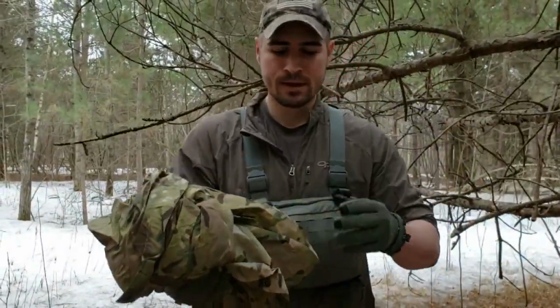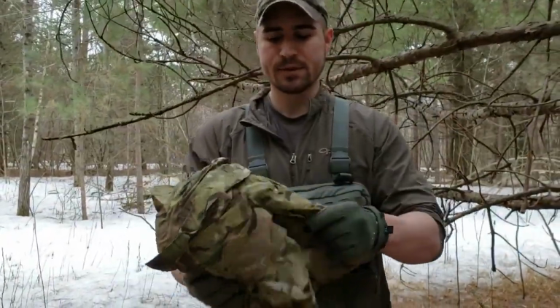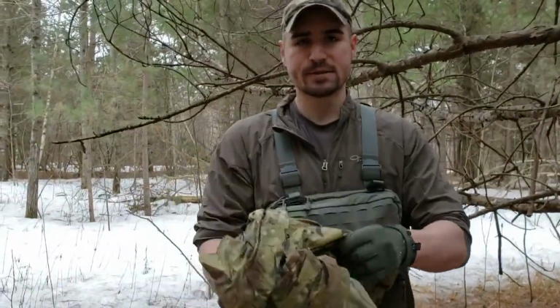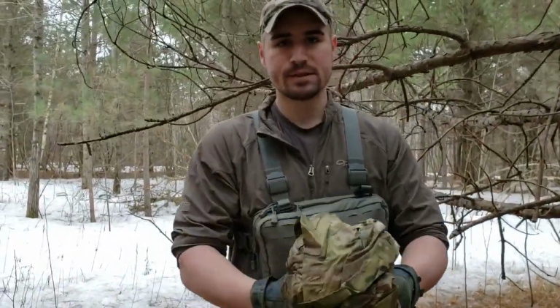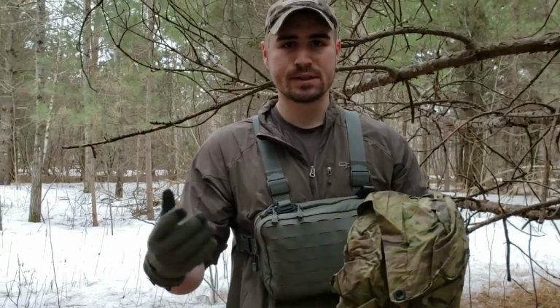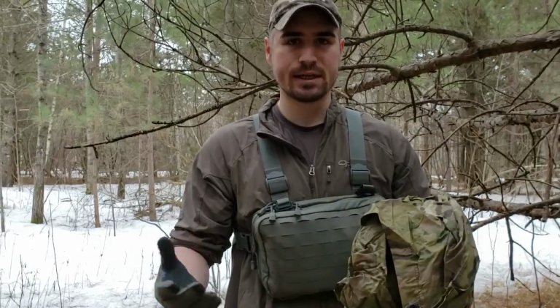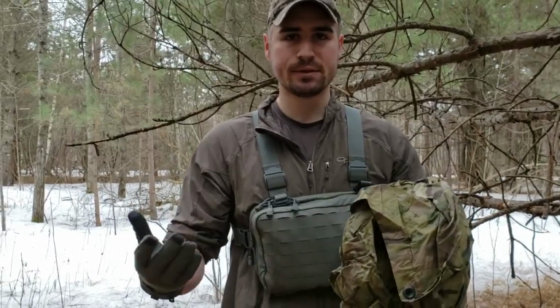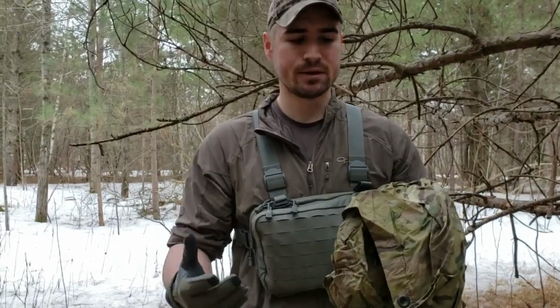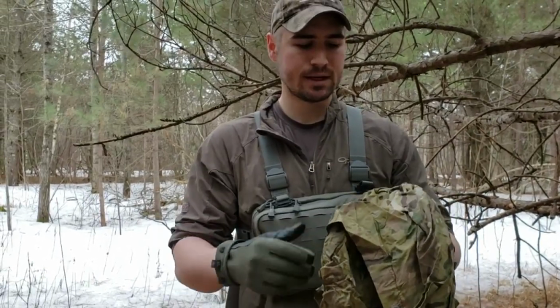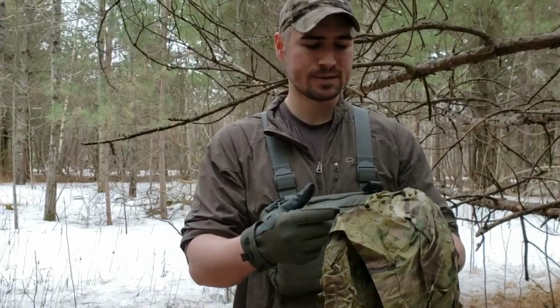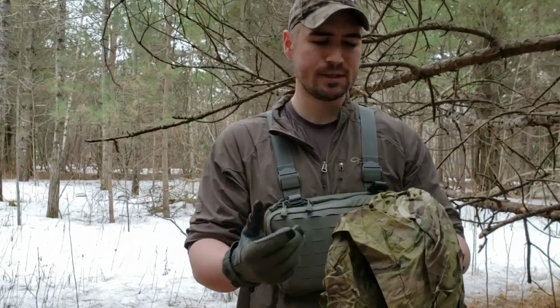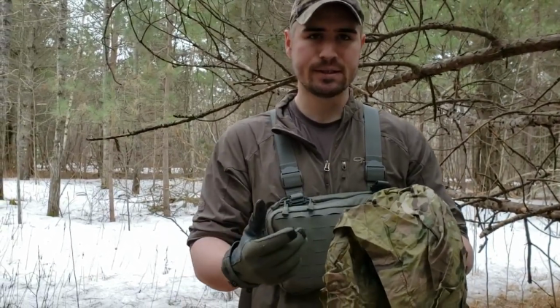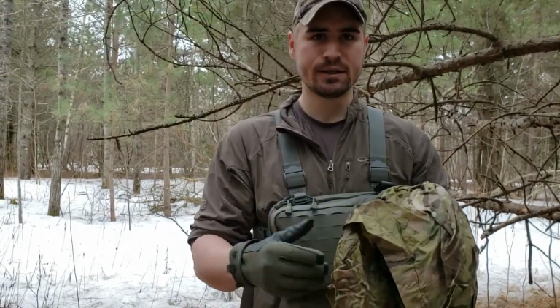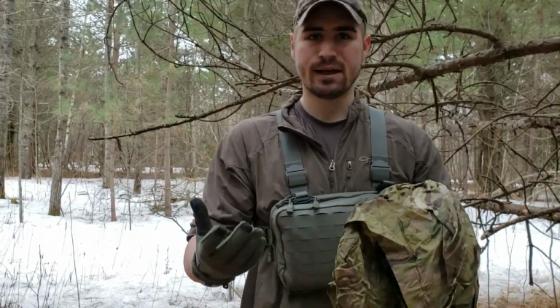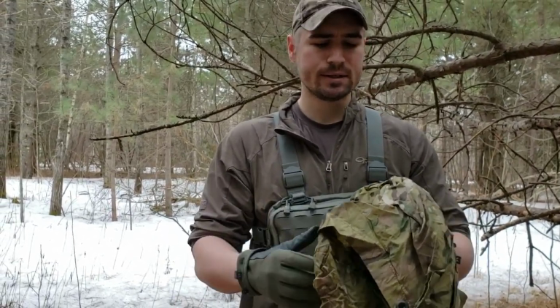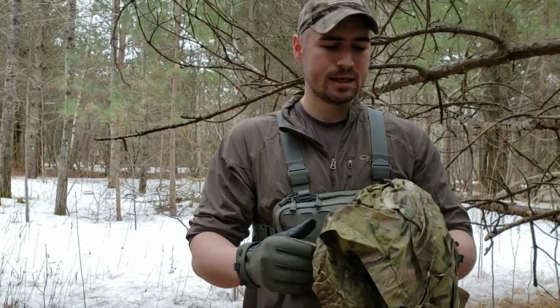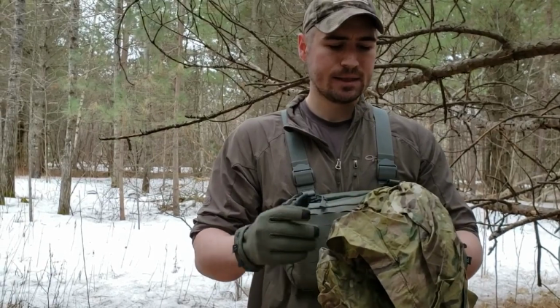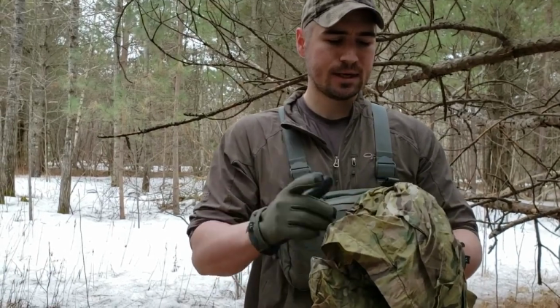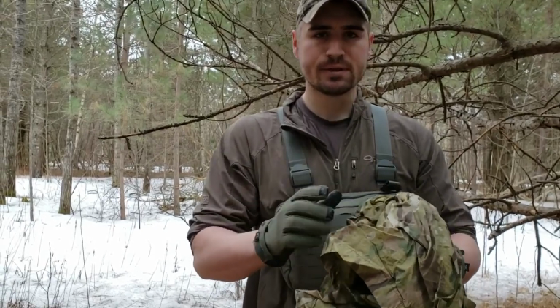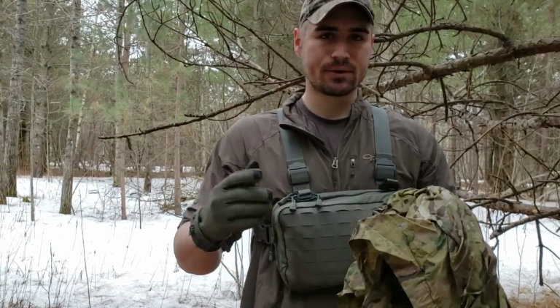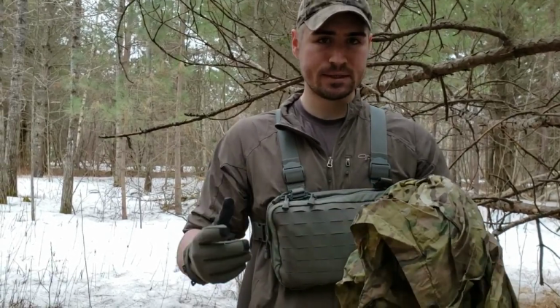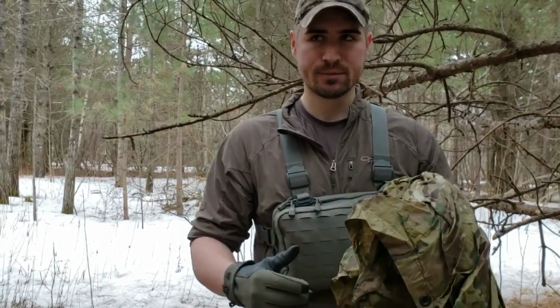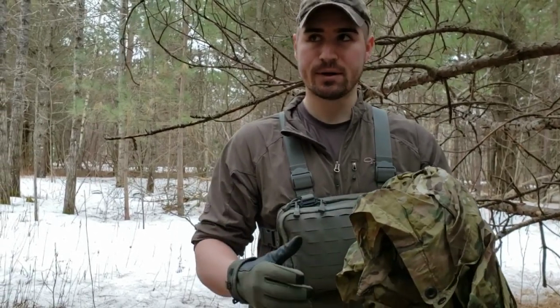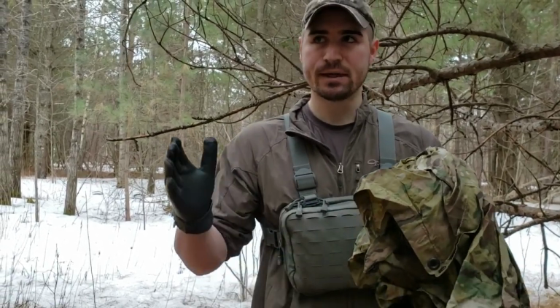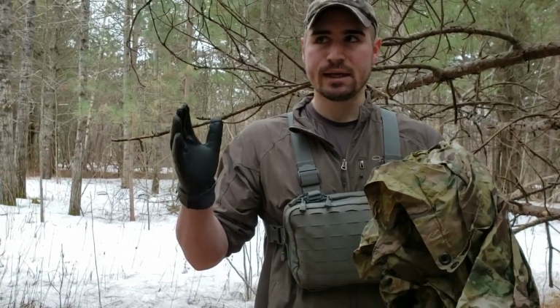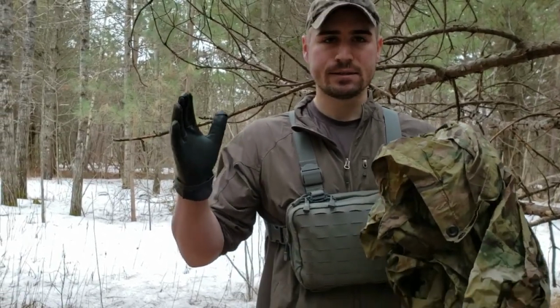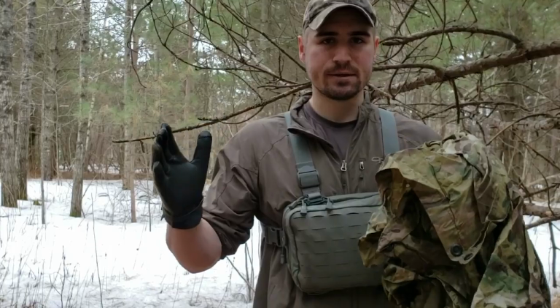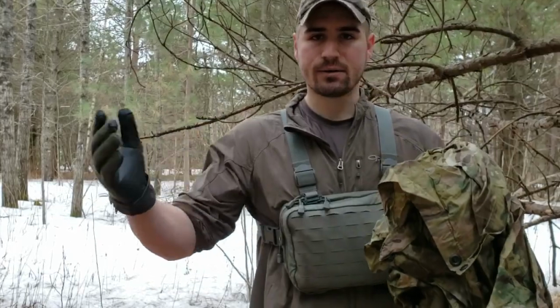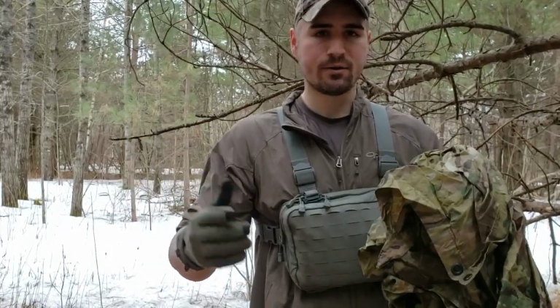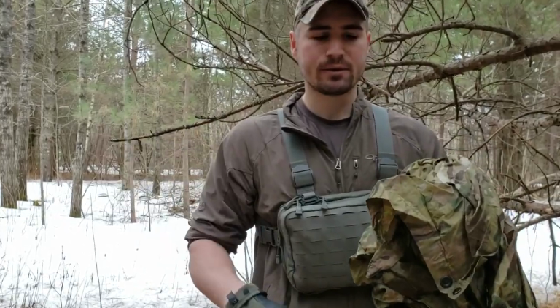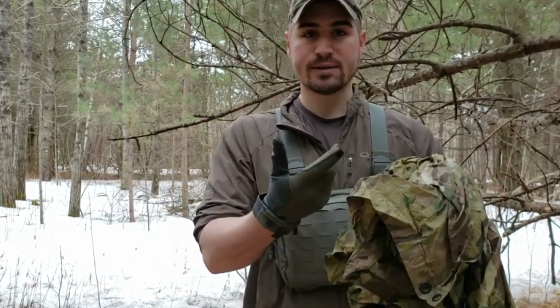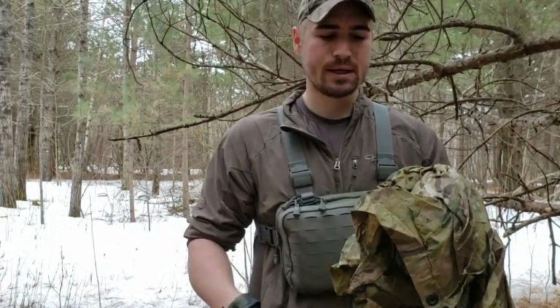This is just your standard military poncho. I think it's a 70 denier nylon. The advantage of this over your standard military poncho is it's a little longer, a little wider, and it's multicam.